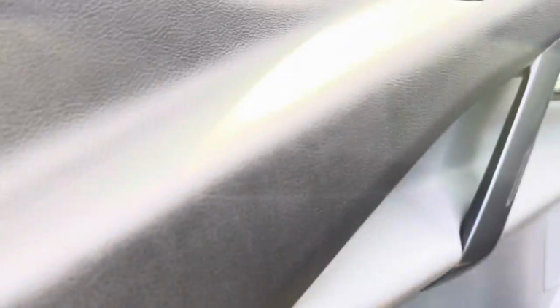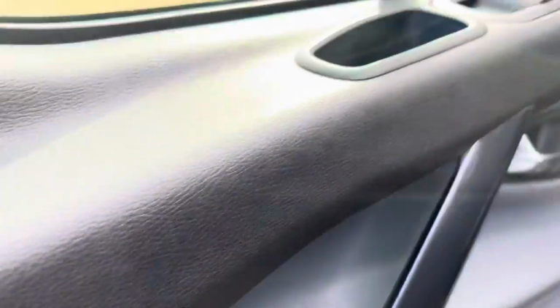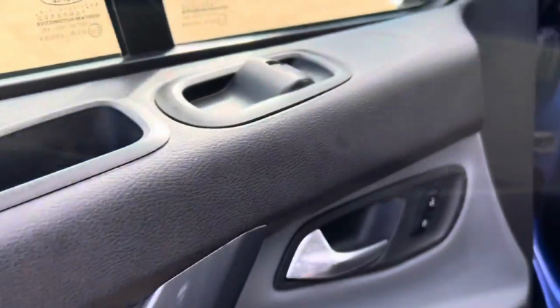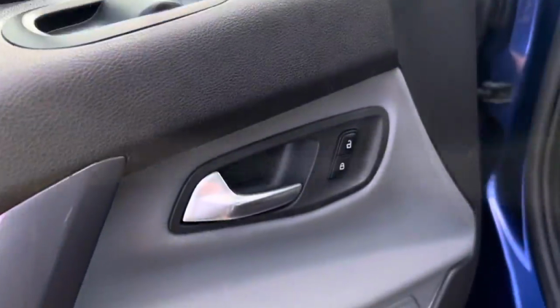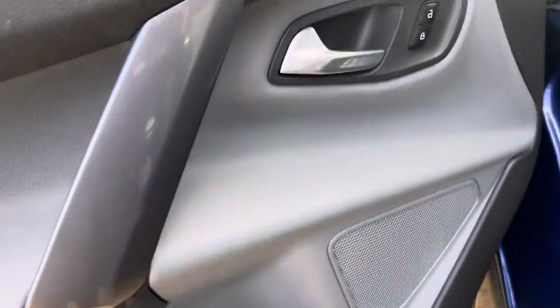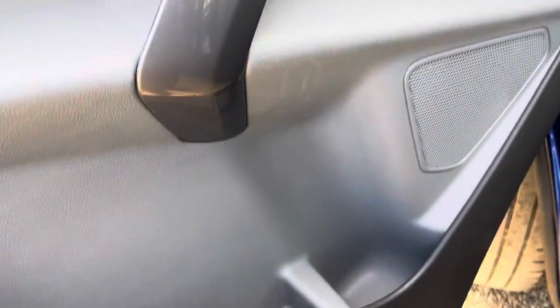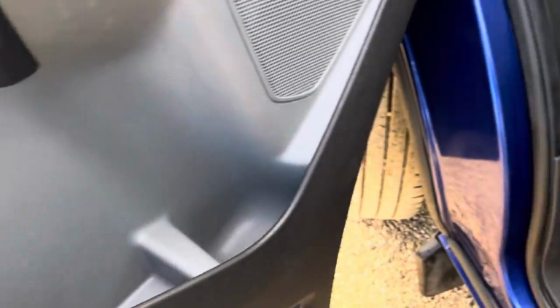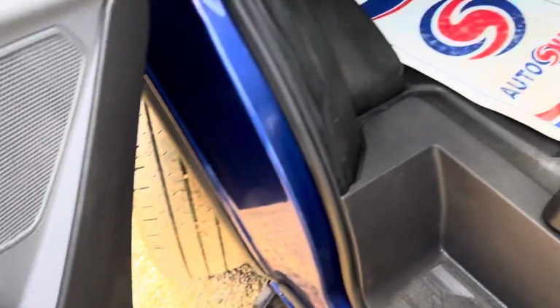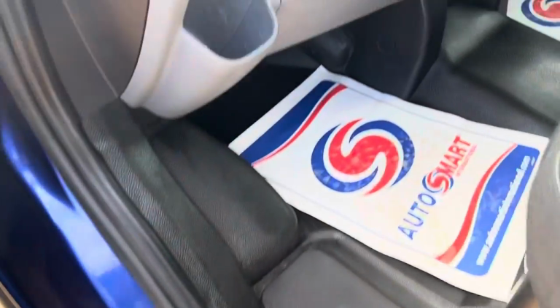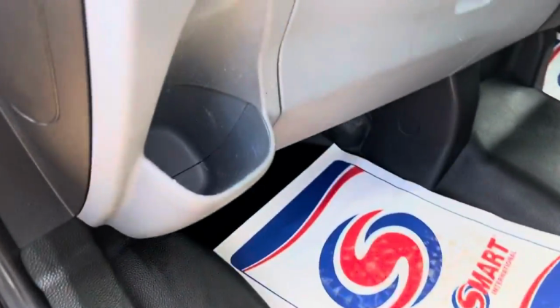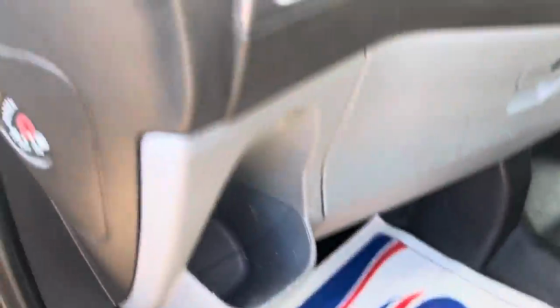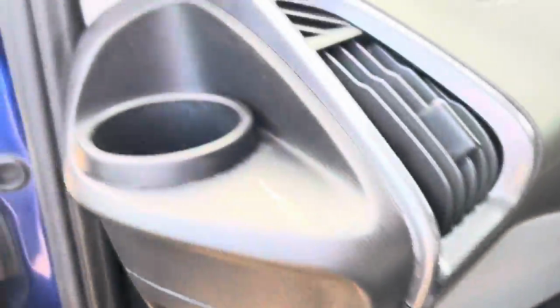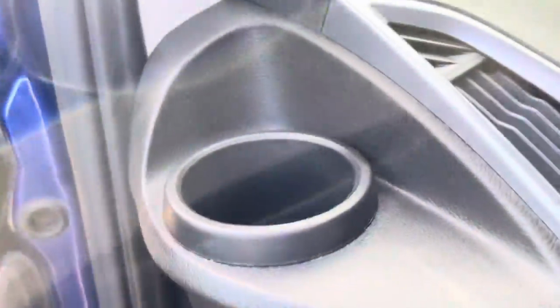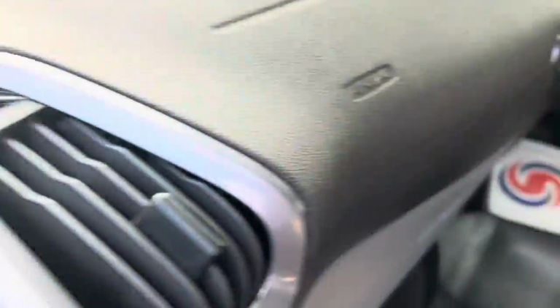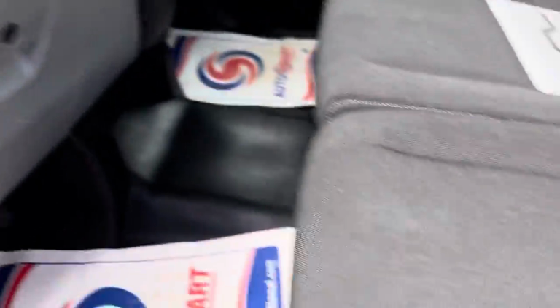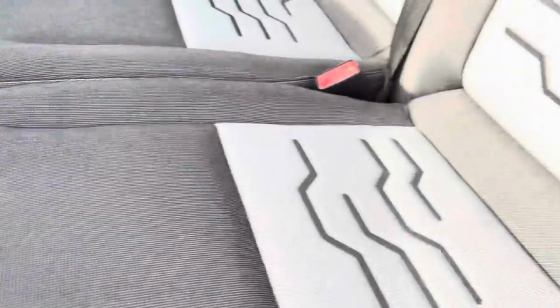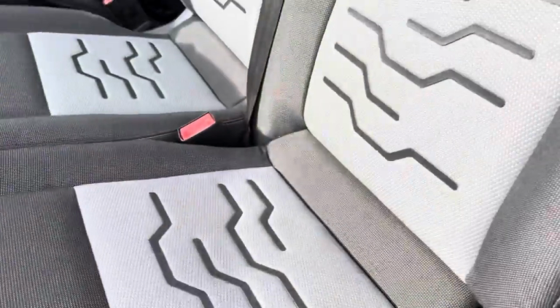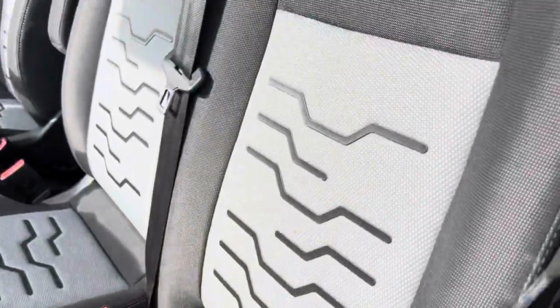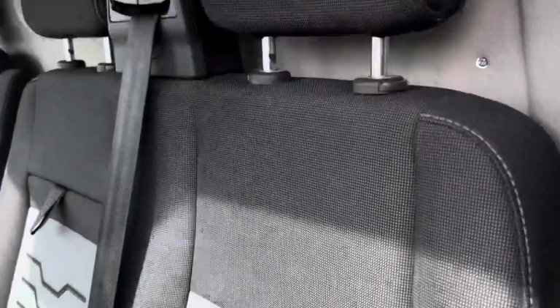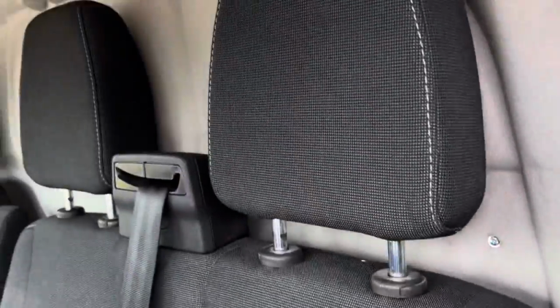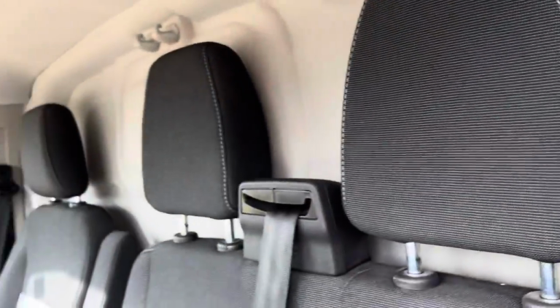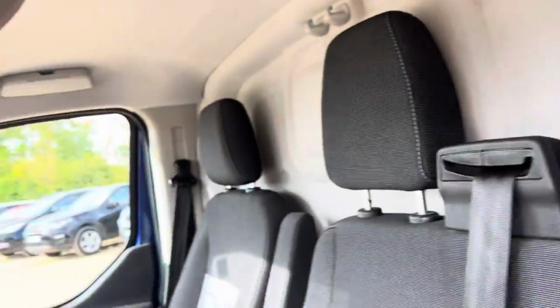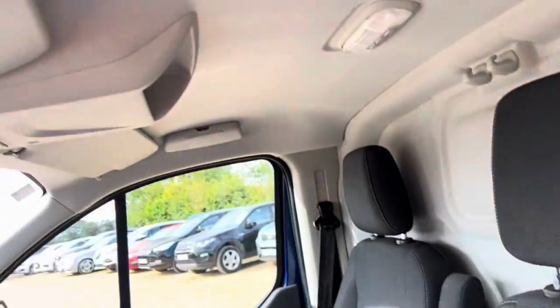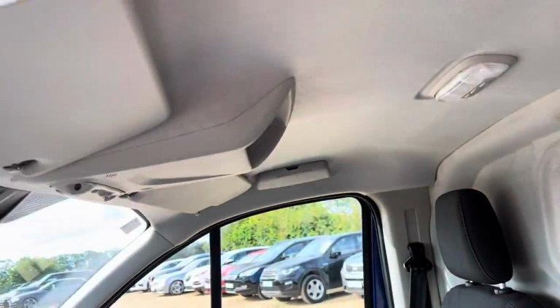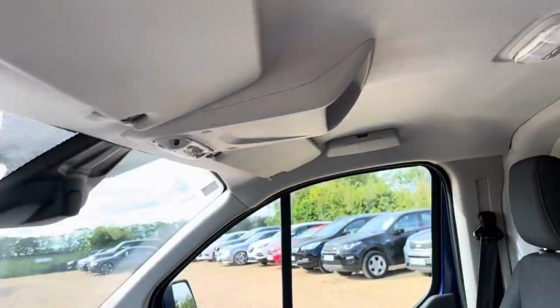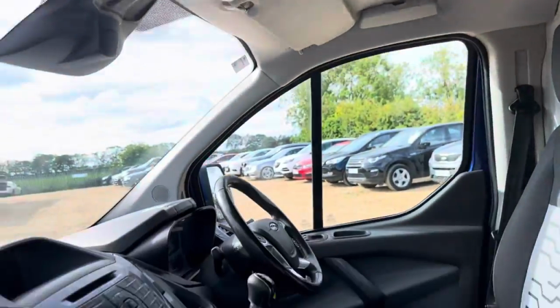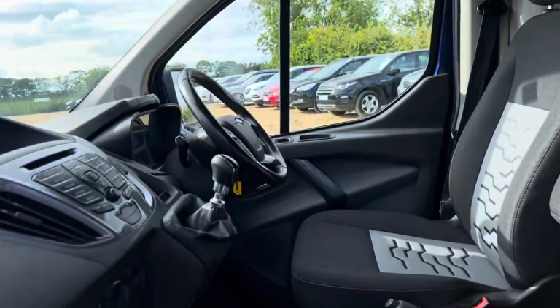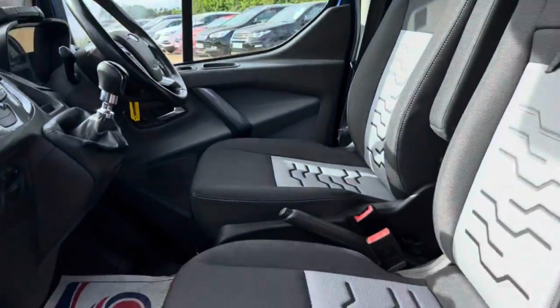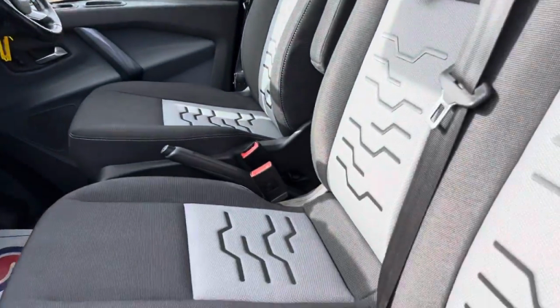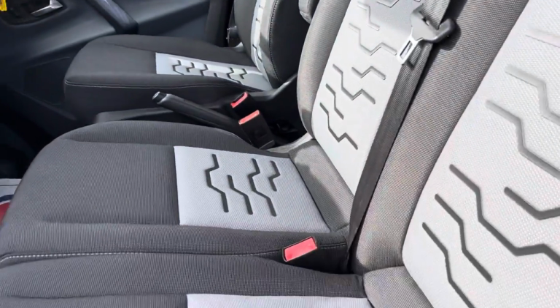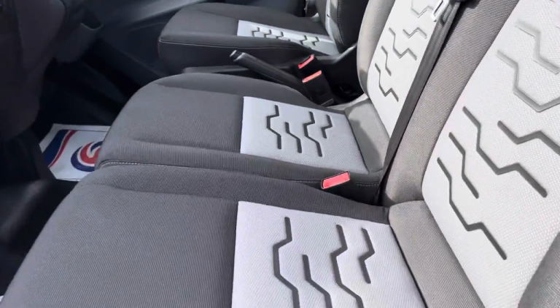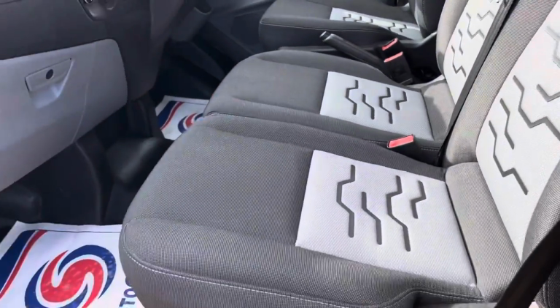Internally, plenty of storage options, got the three-seater cabin, again with extra storage, air-conditioned as well.